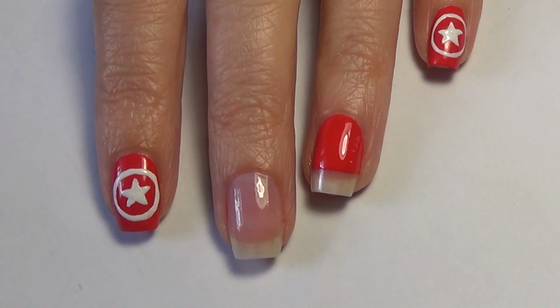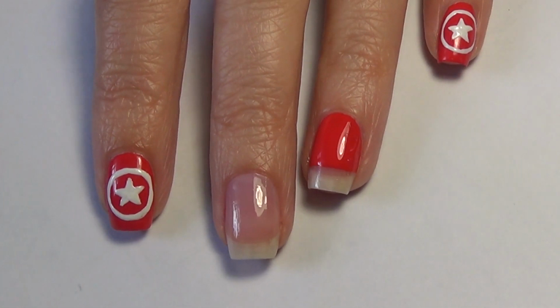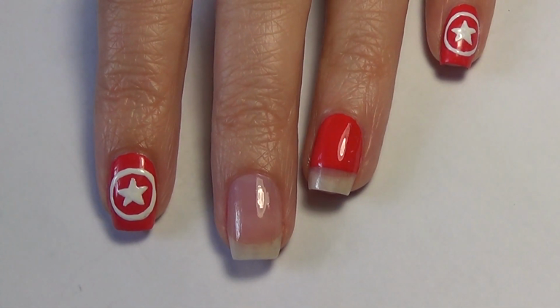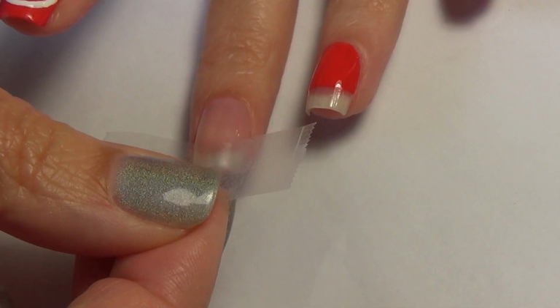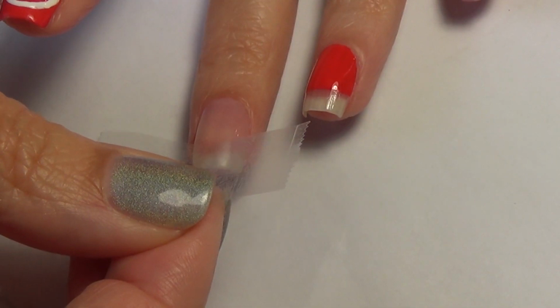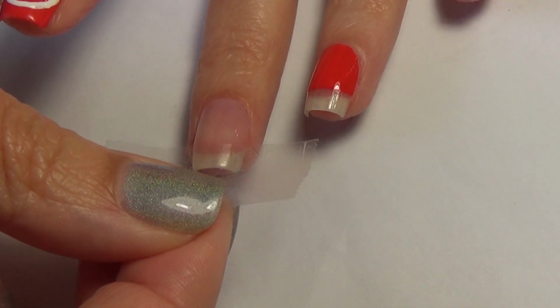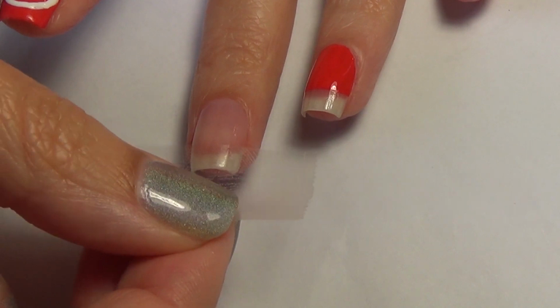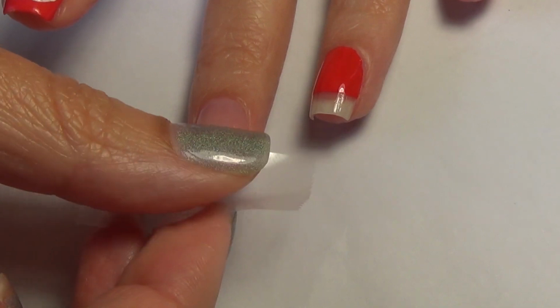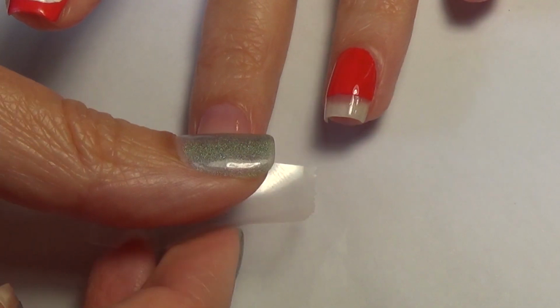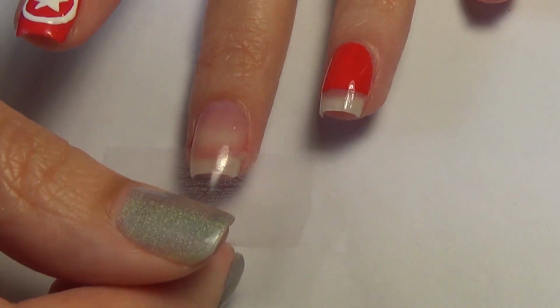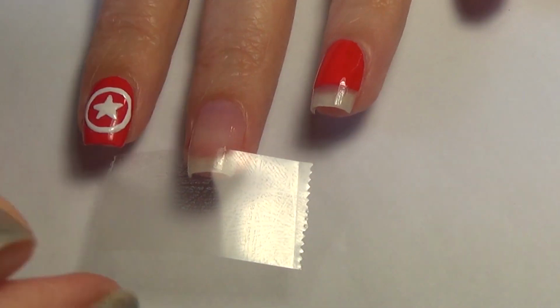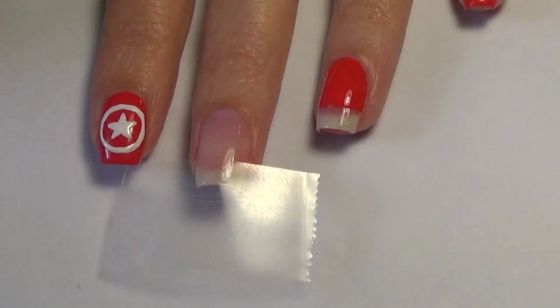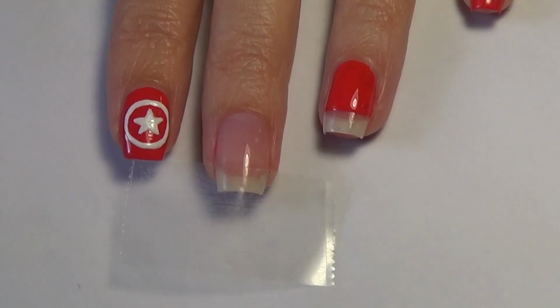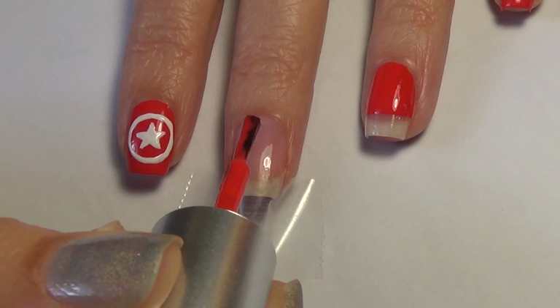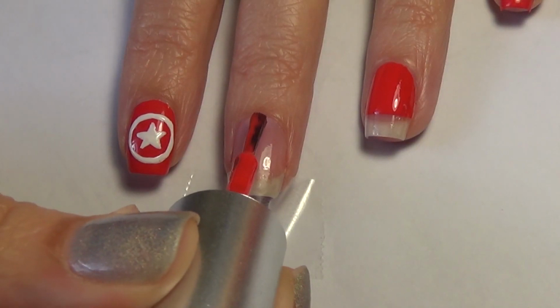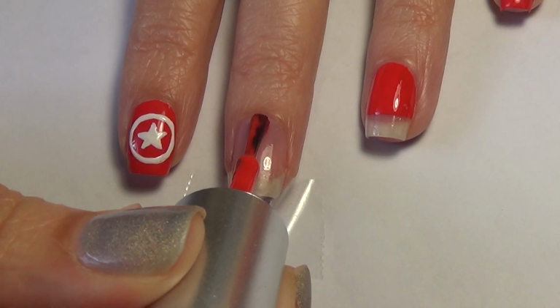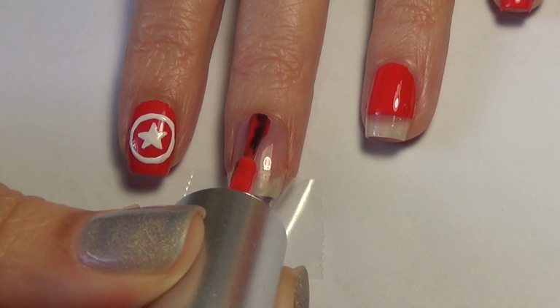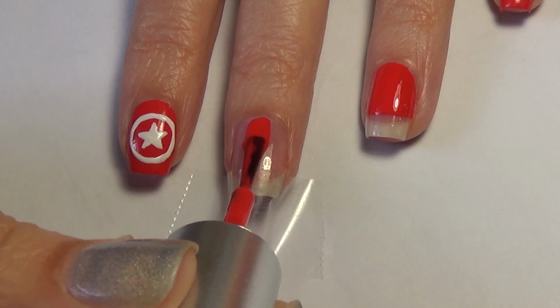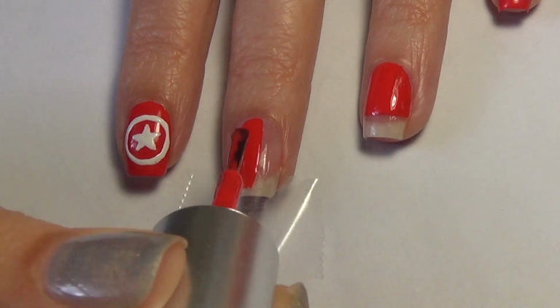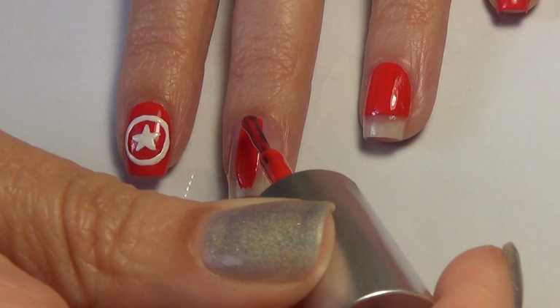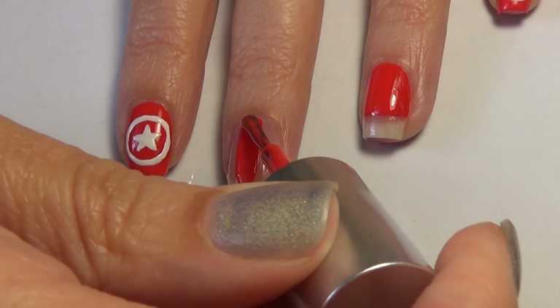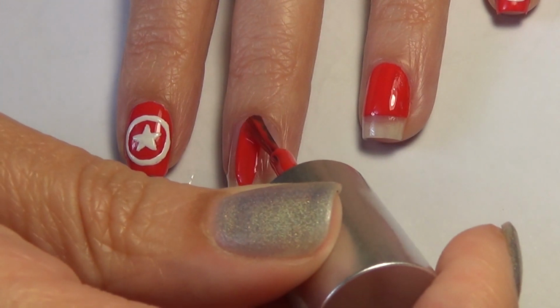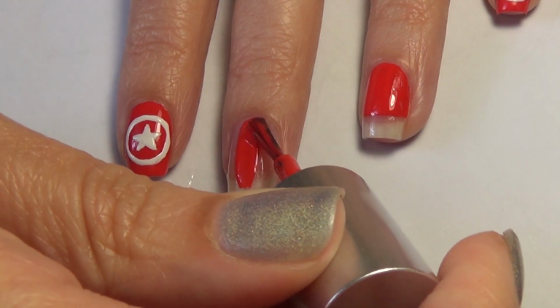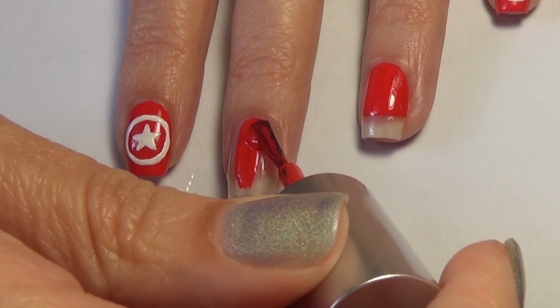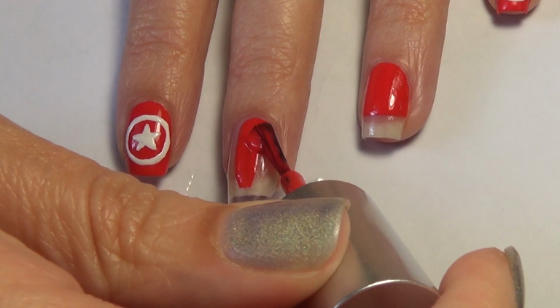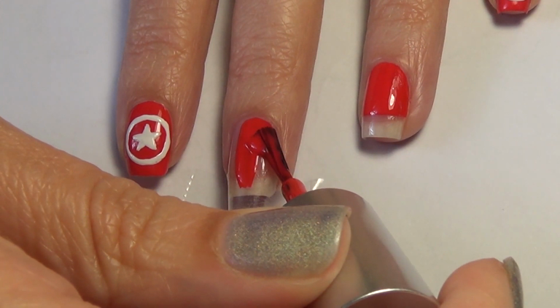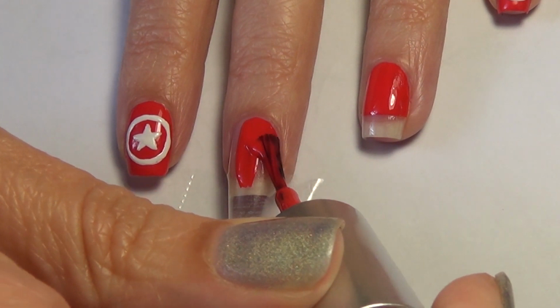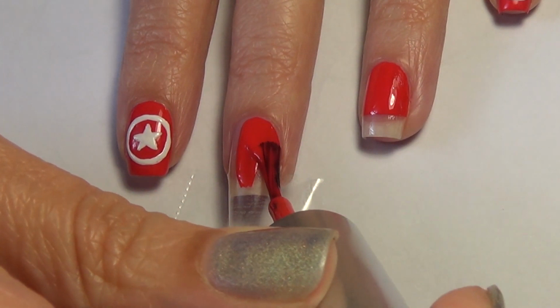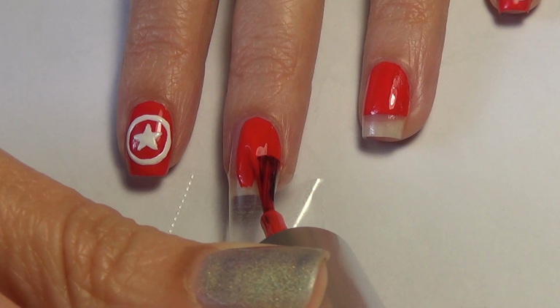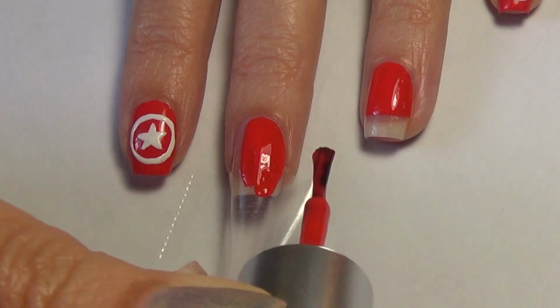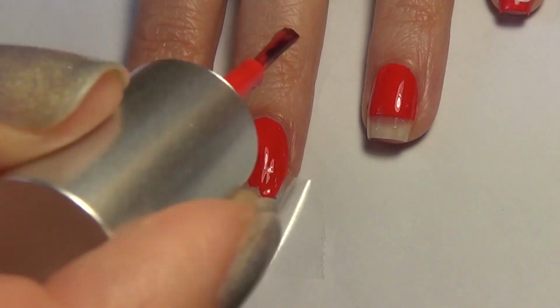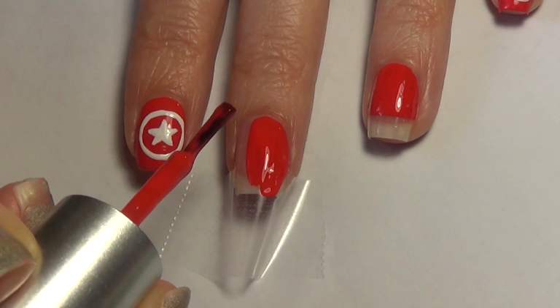To begin, you'll see I have a base on my middle finger that's fully dry. I'm applying some scotch tape just about a quarter of the way up my nail. Then I apply my red polish right over top of that tape, being careful not to get any of that red on my skin.